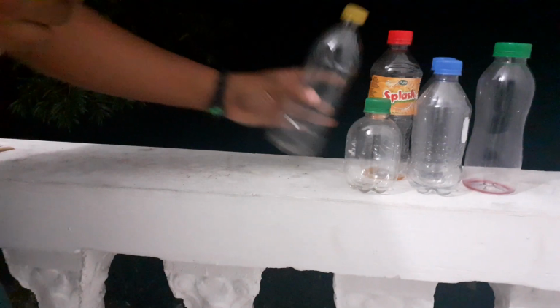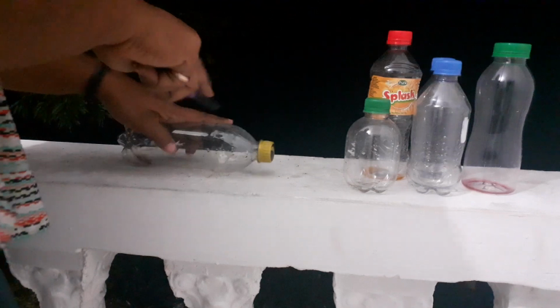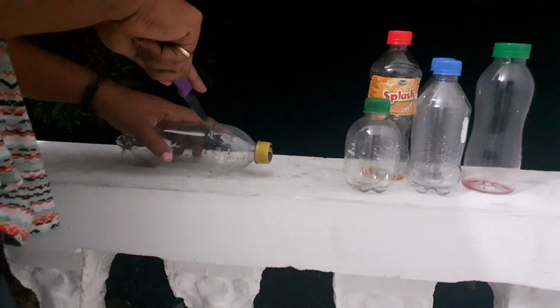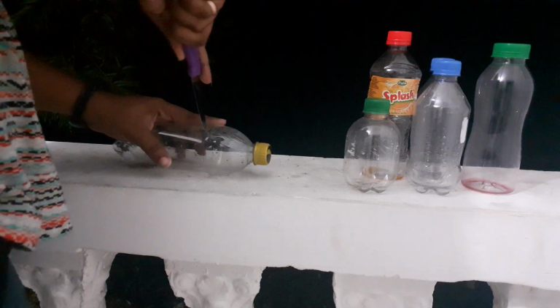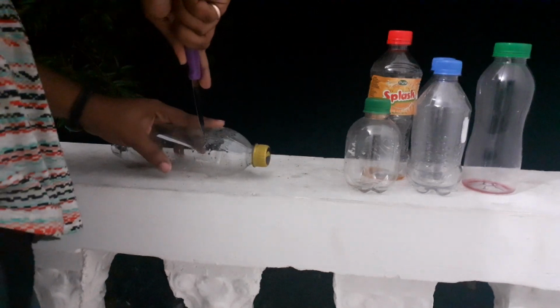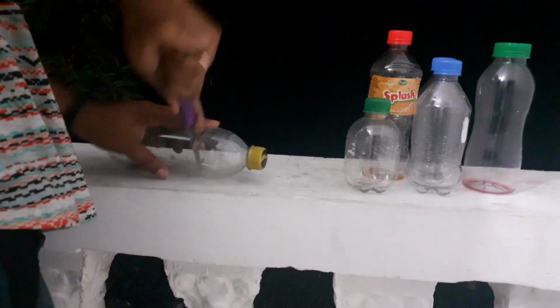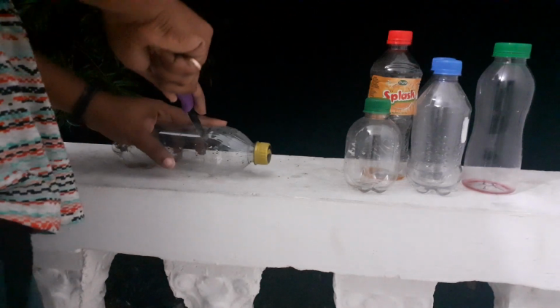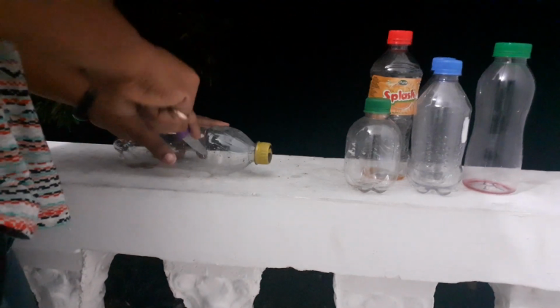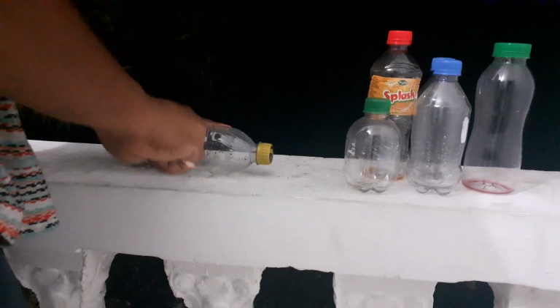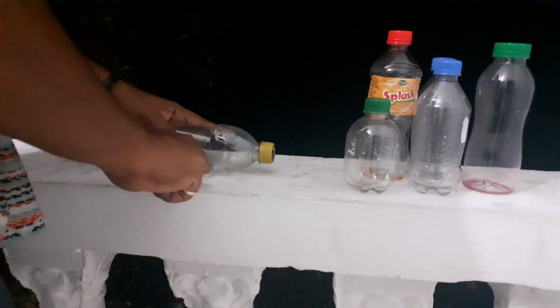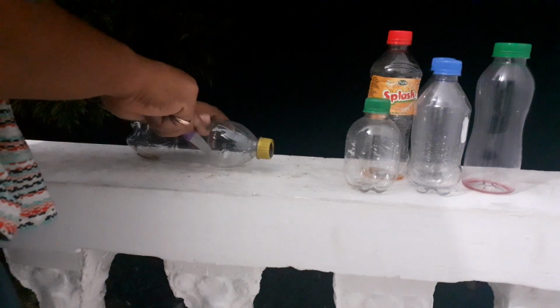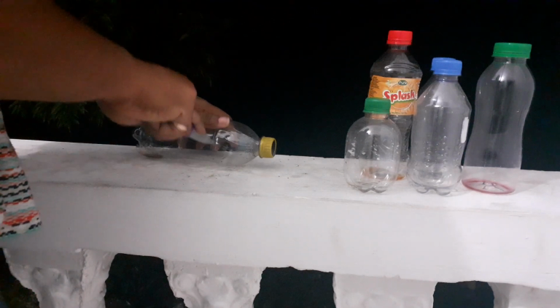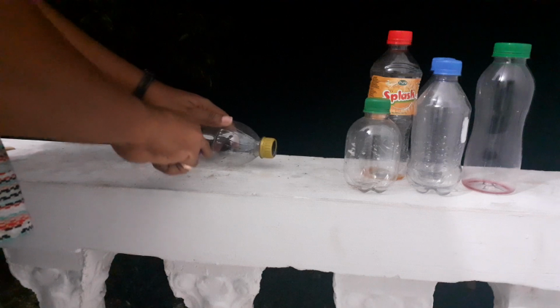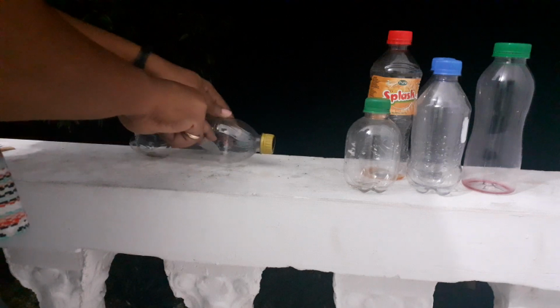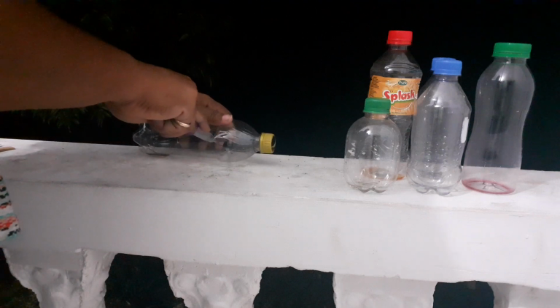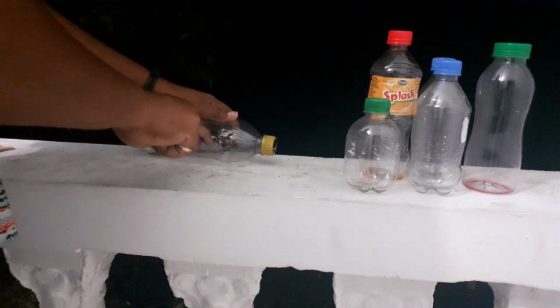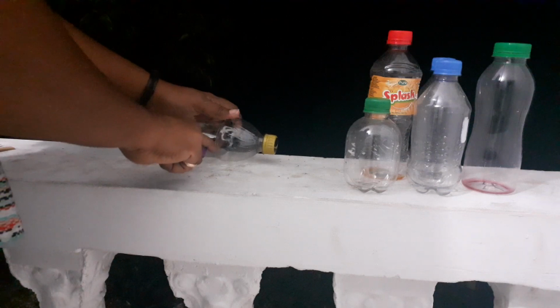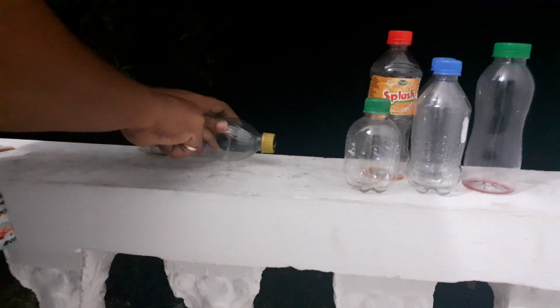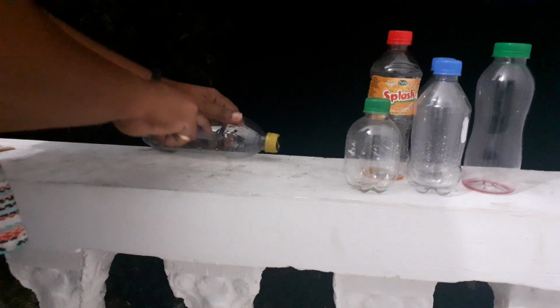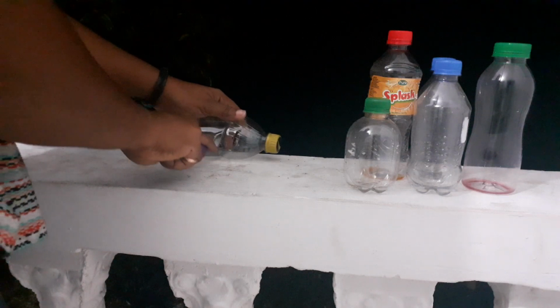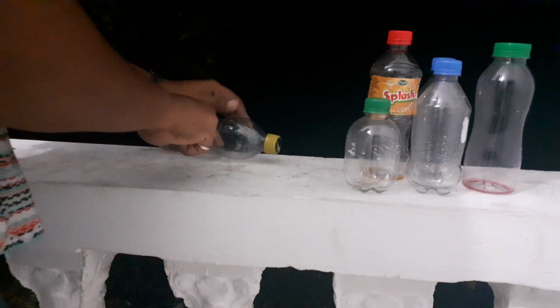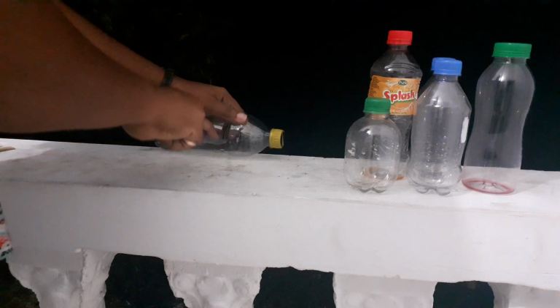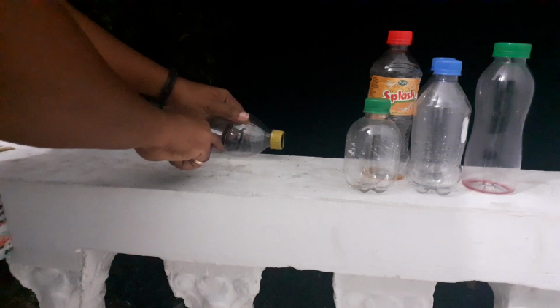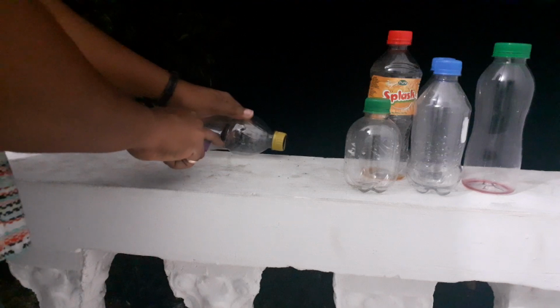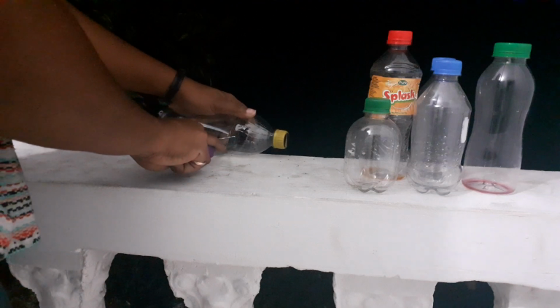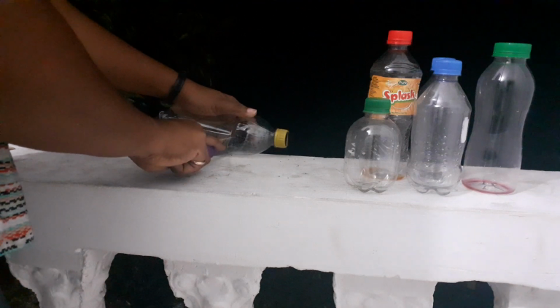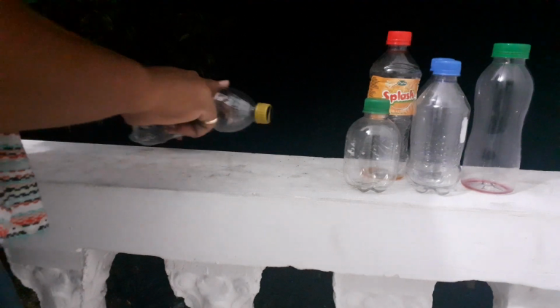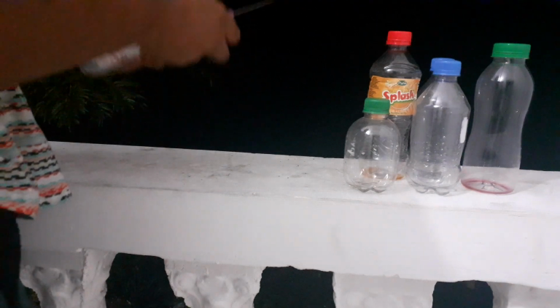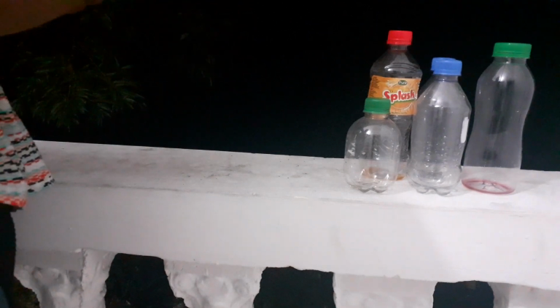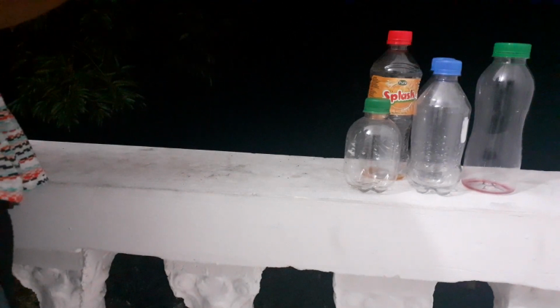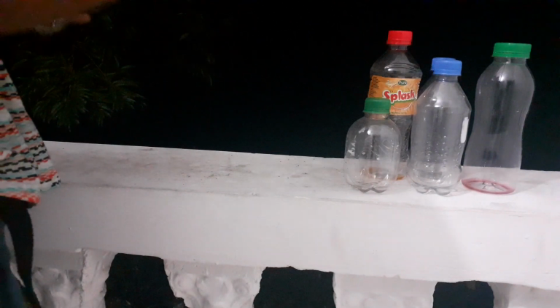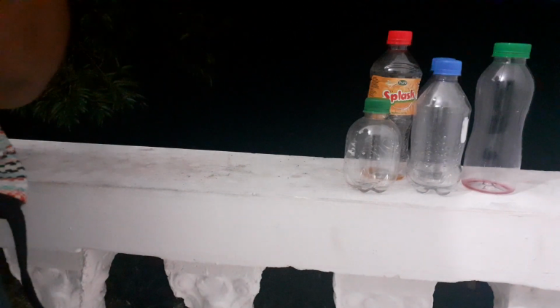This is a Pepsi bottle. I'm going to make this one all done. This is probably too tall. That's a bad cut.